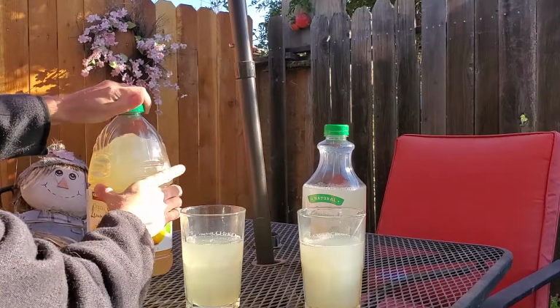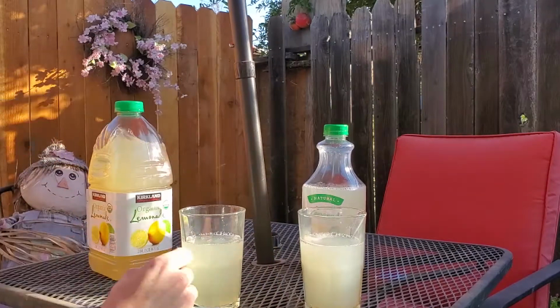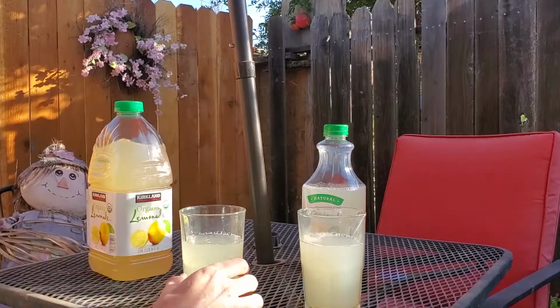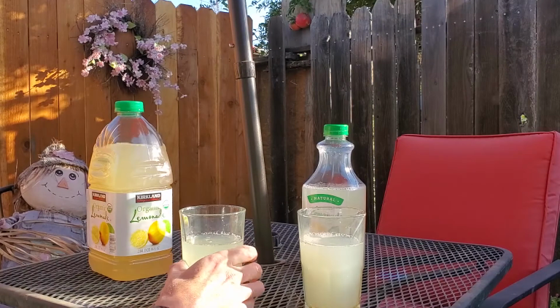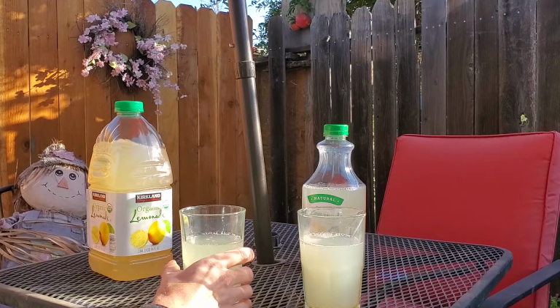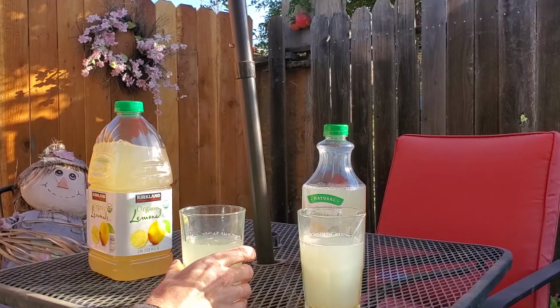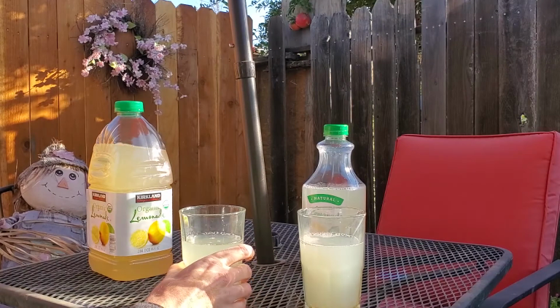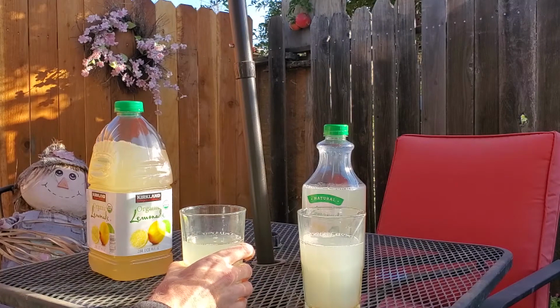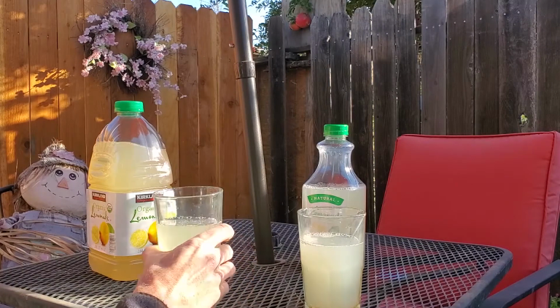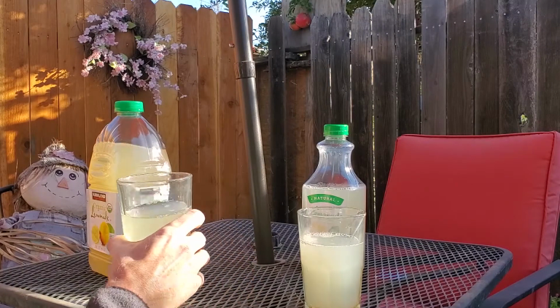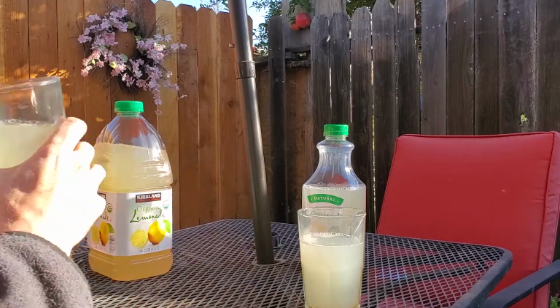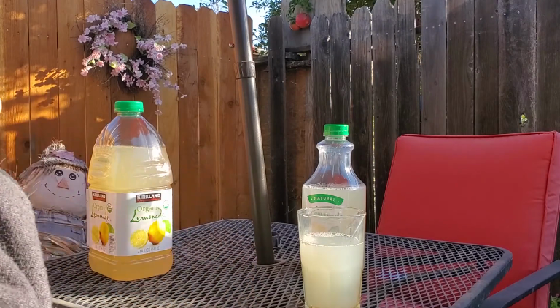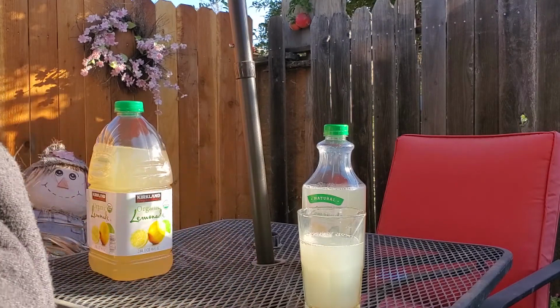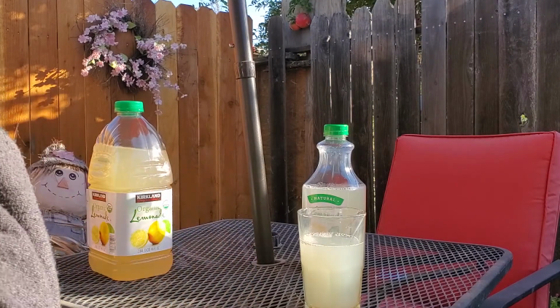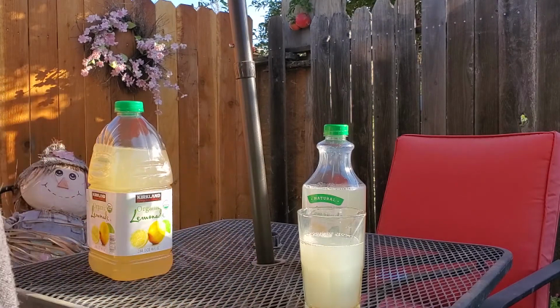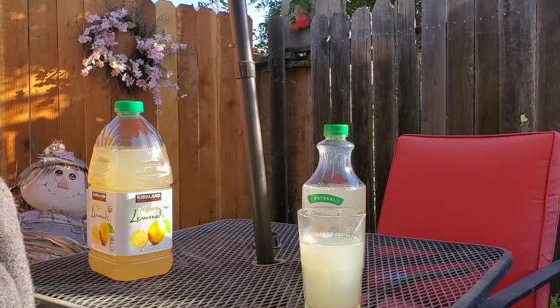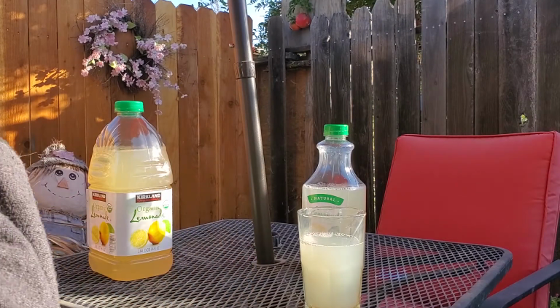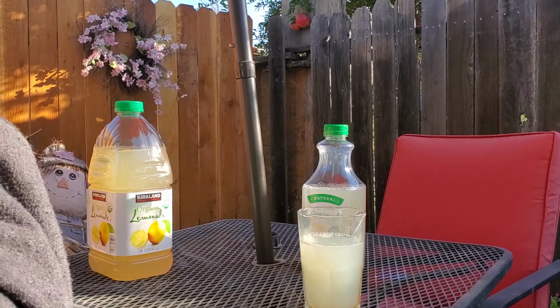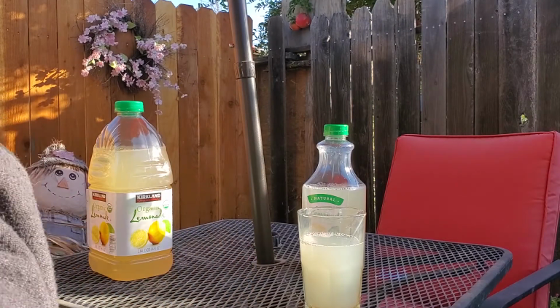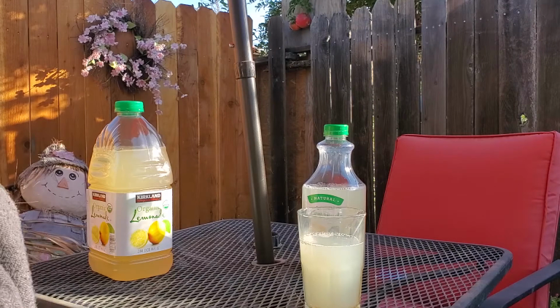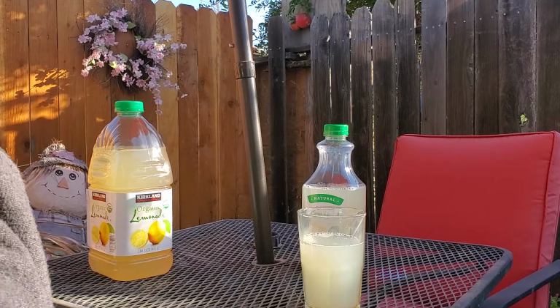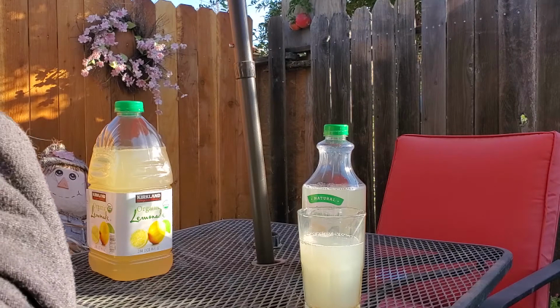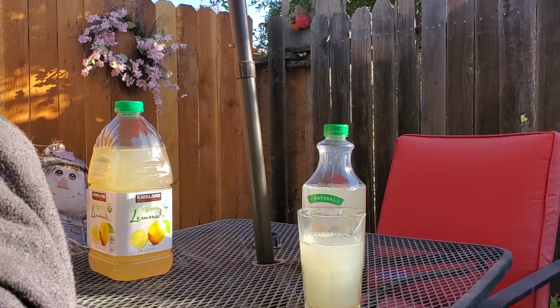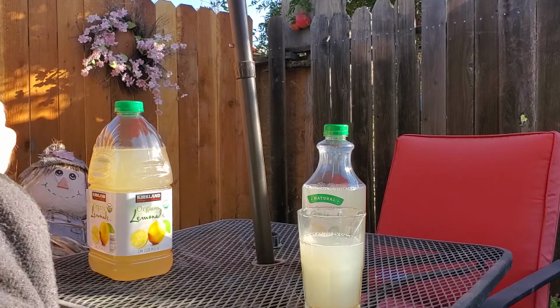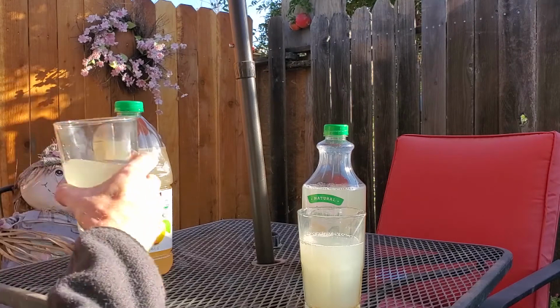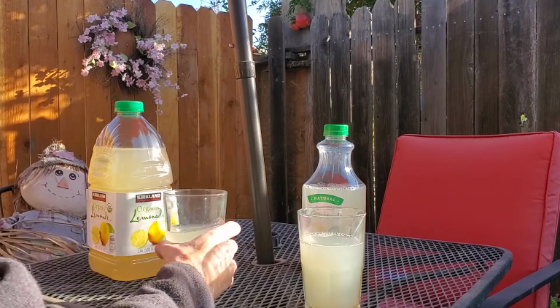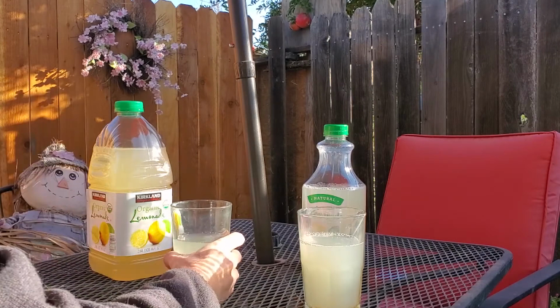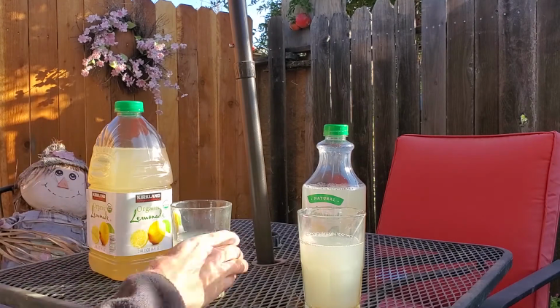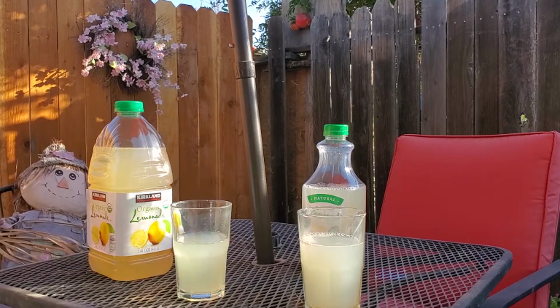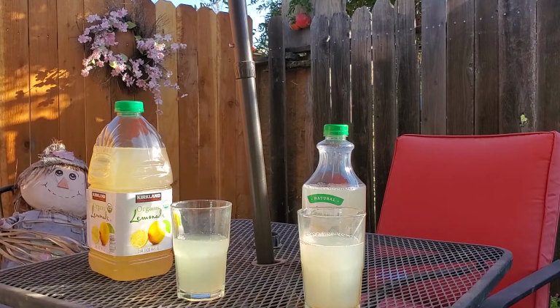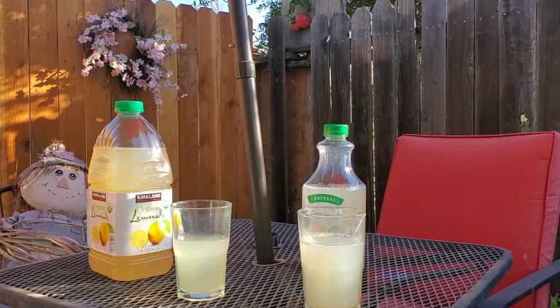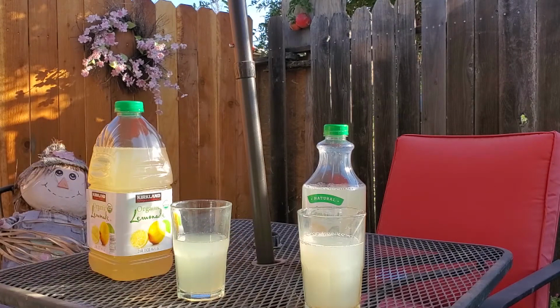First we'll try Costco's Kirkland Organic Lemonade. Good, but not great.